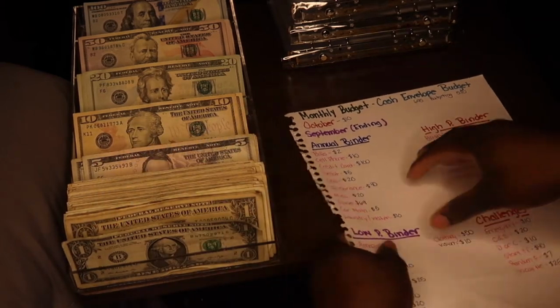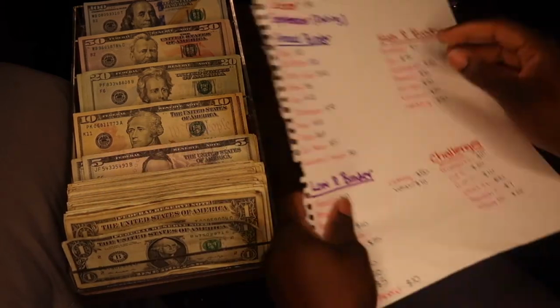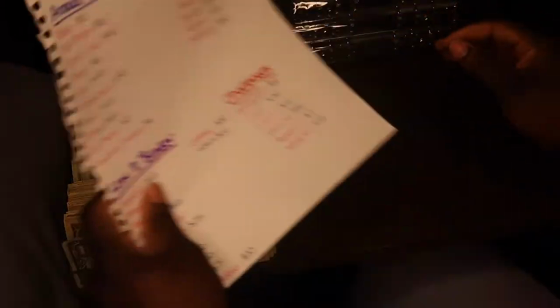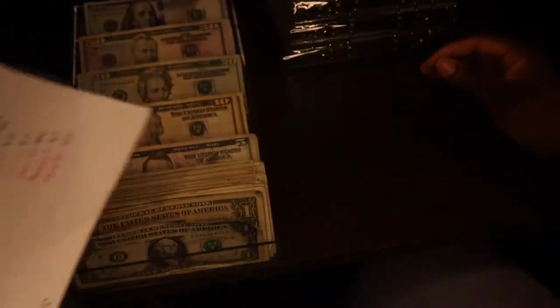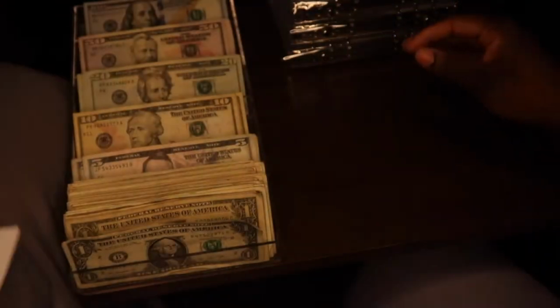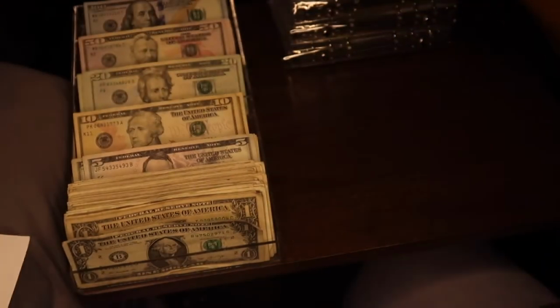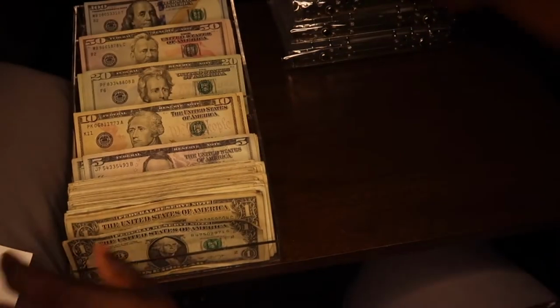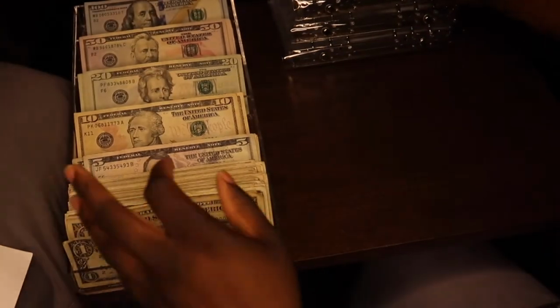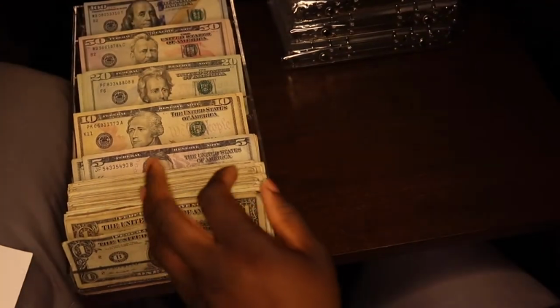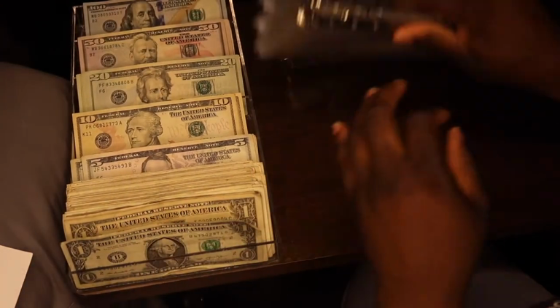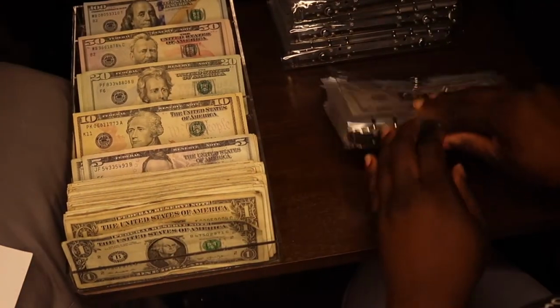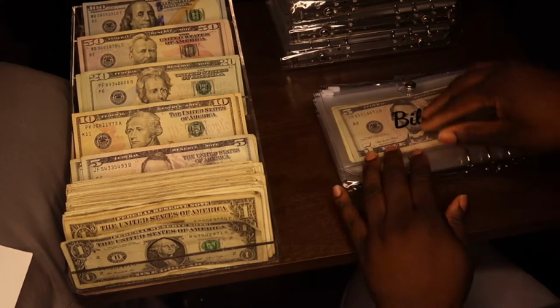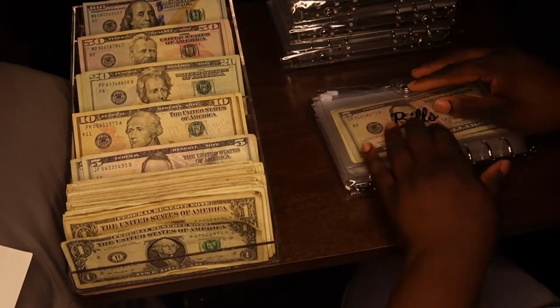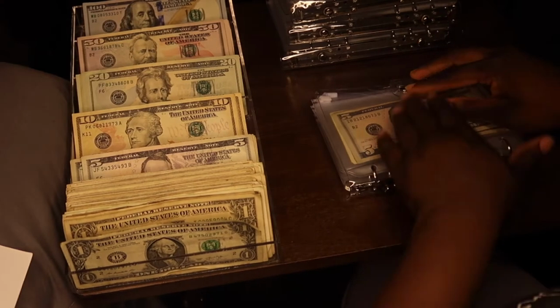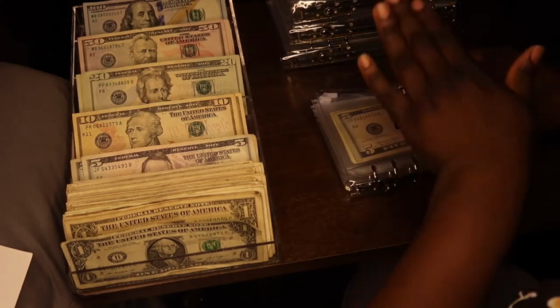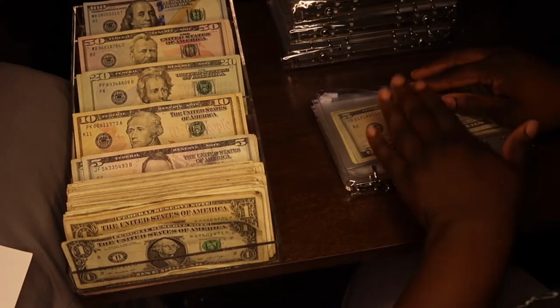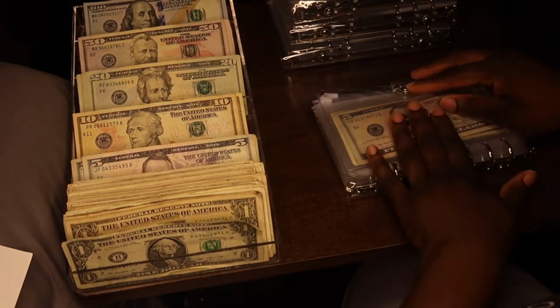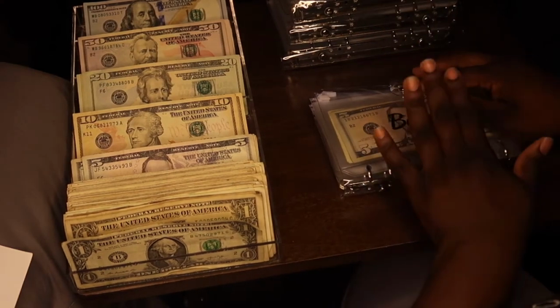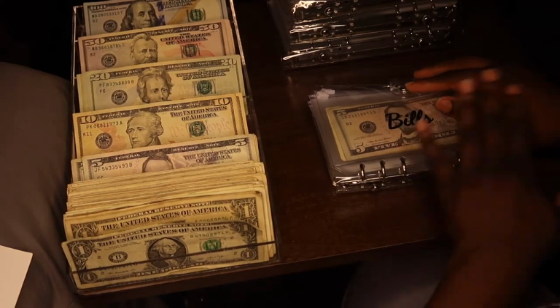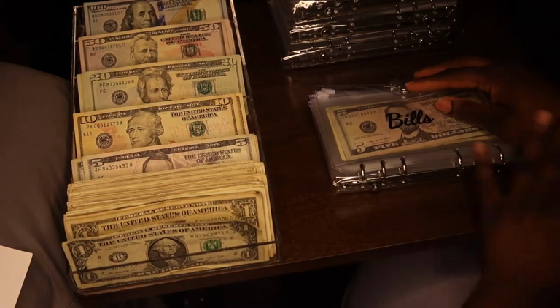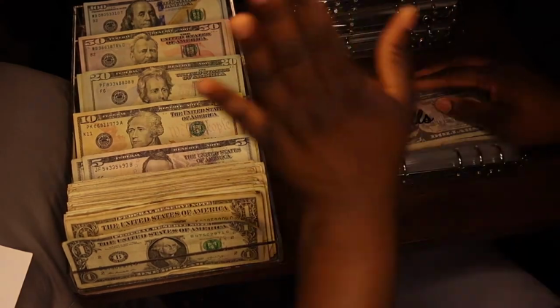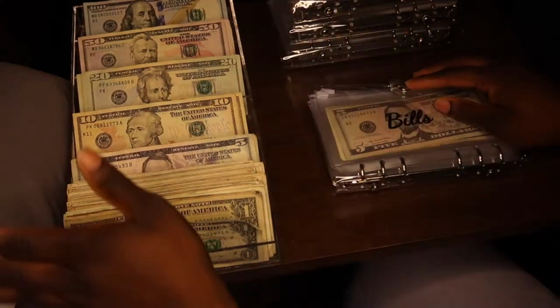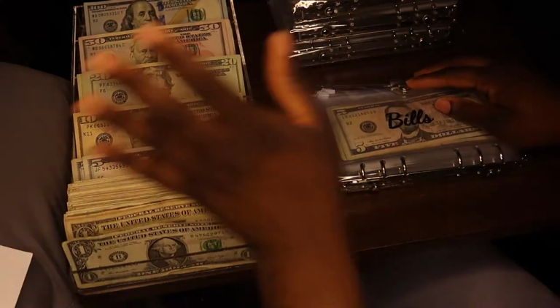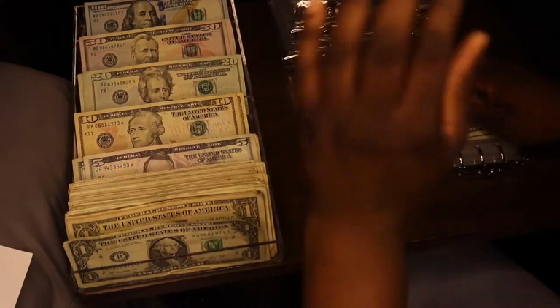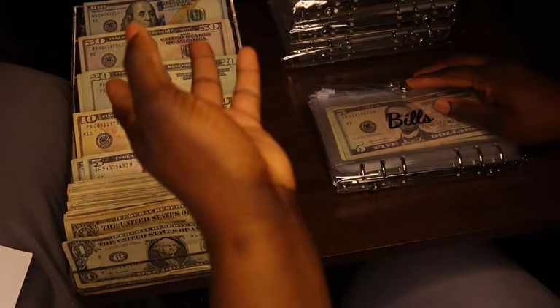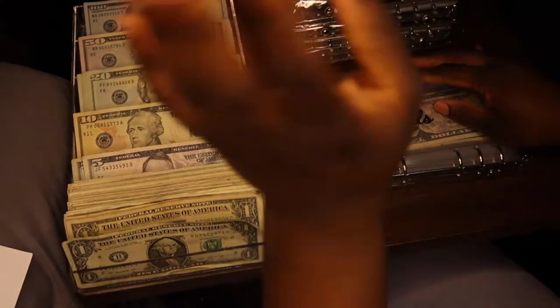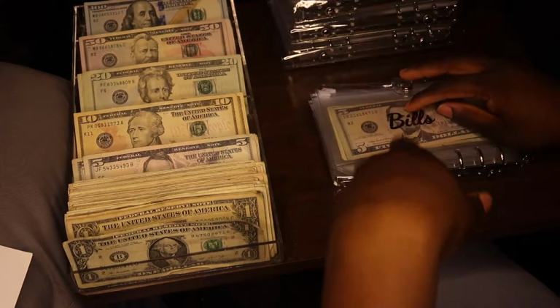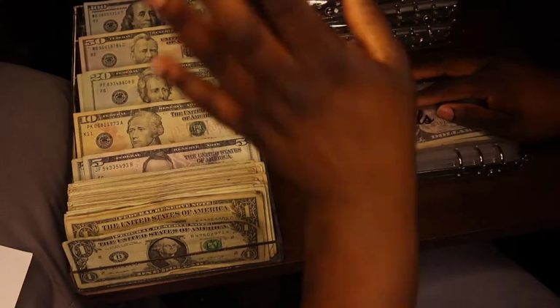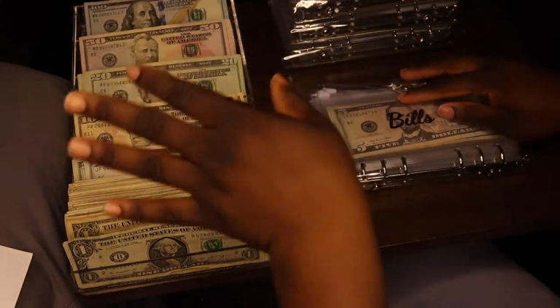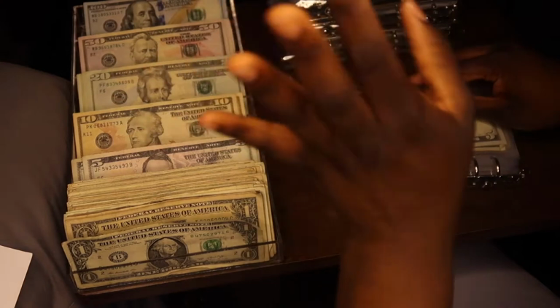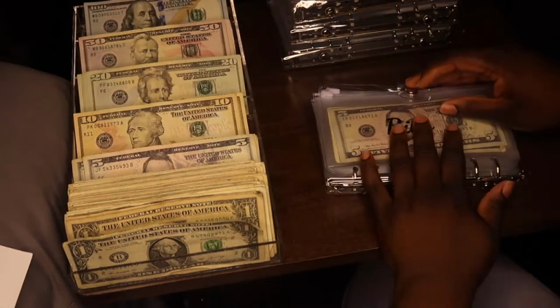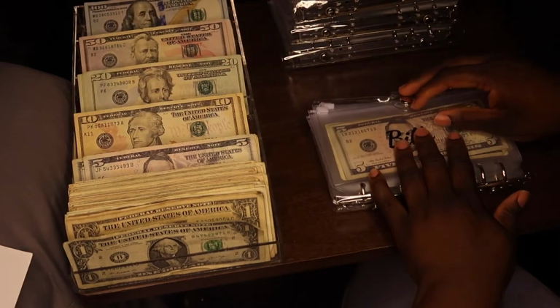First we're going to start with our annual binder, which holds our bills: cell phone, credit card, debt, gas, insurance, miscellaneous, tithes, car maintenance, and laundry.